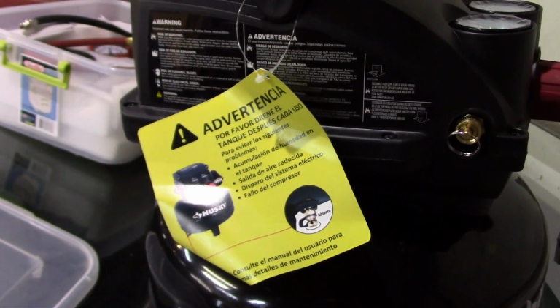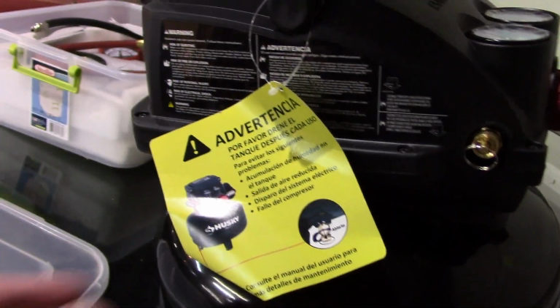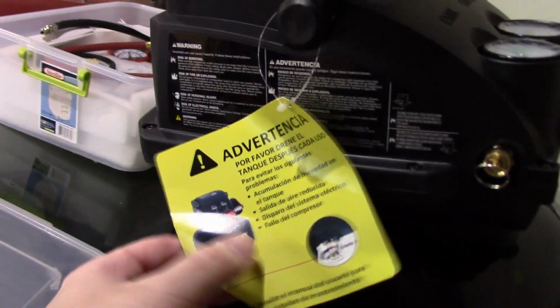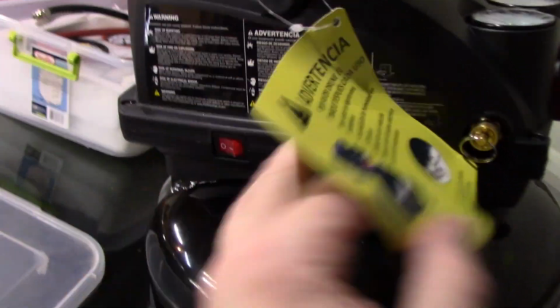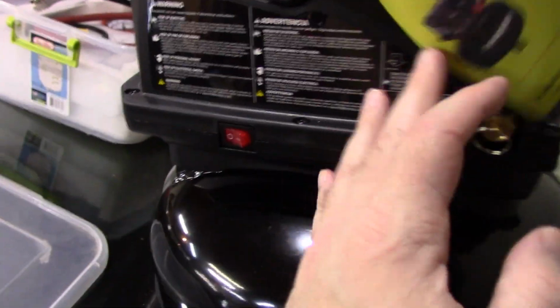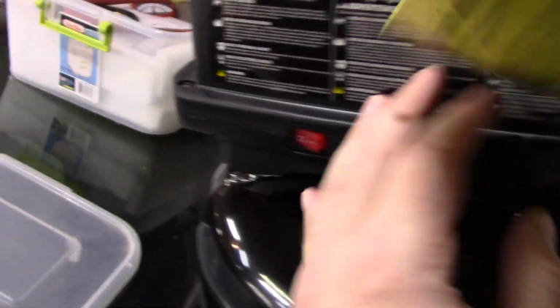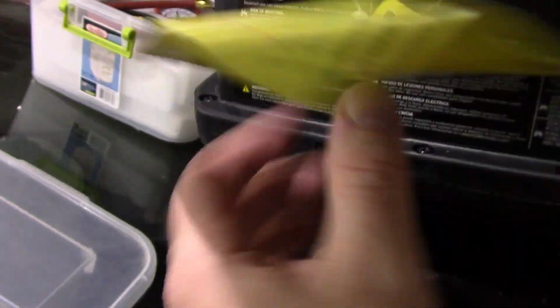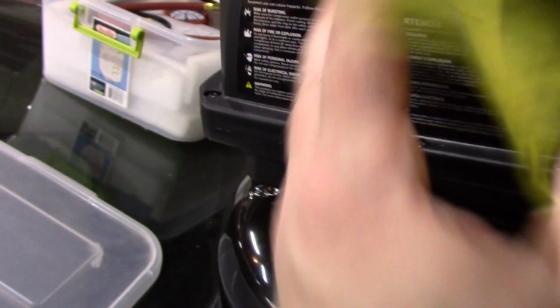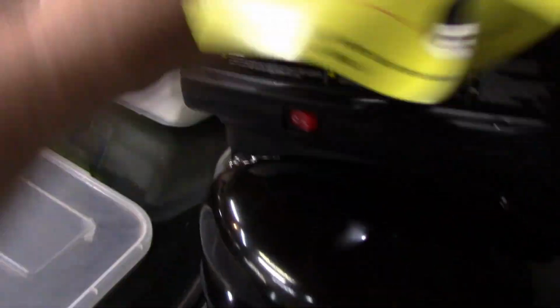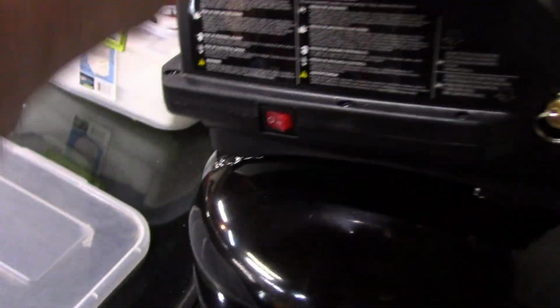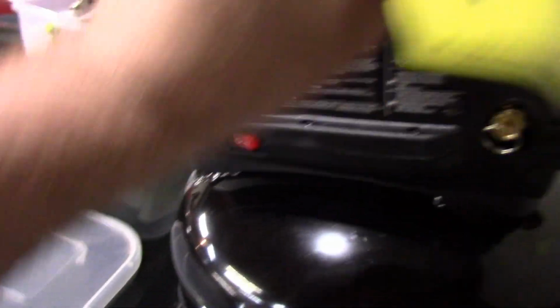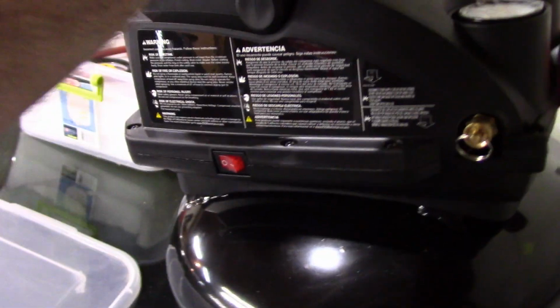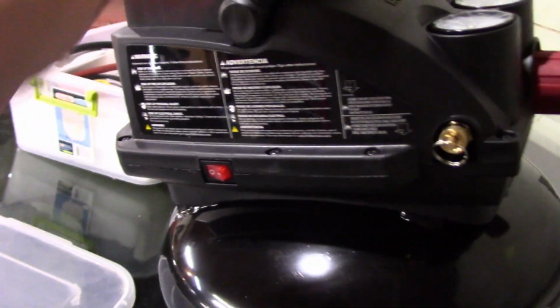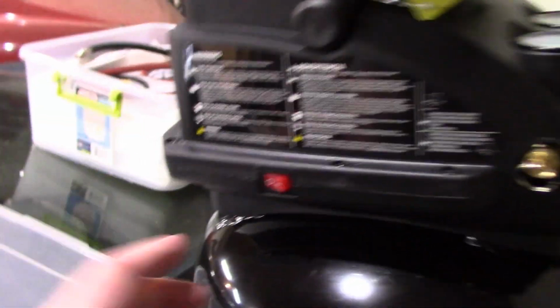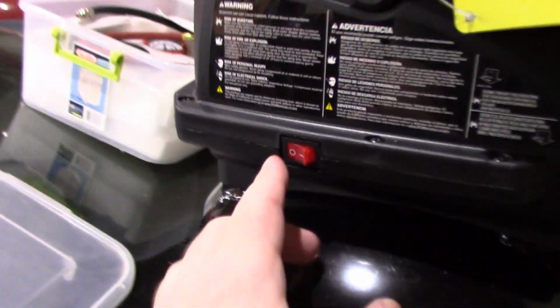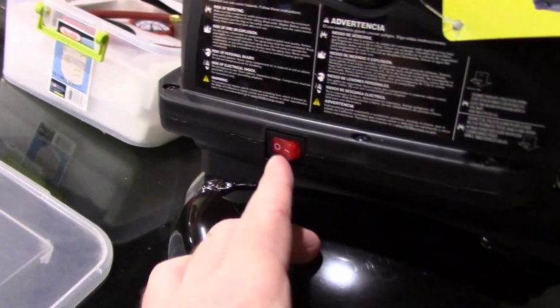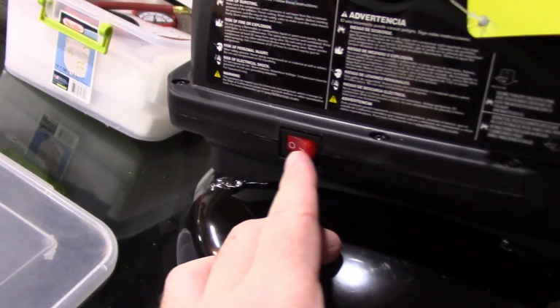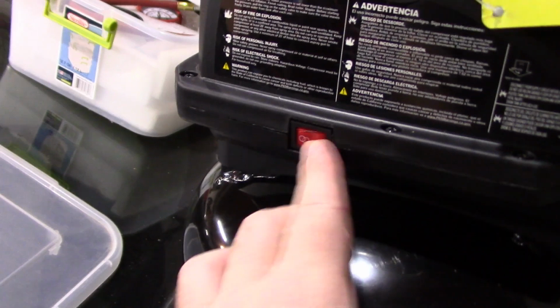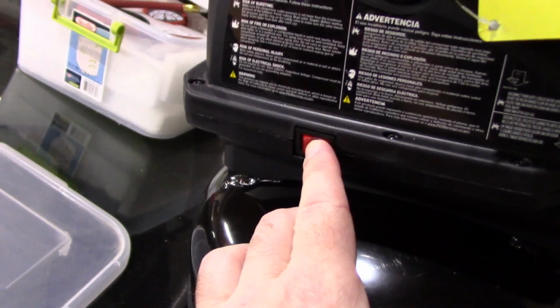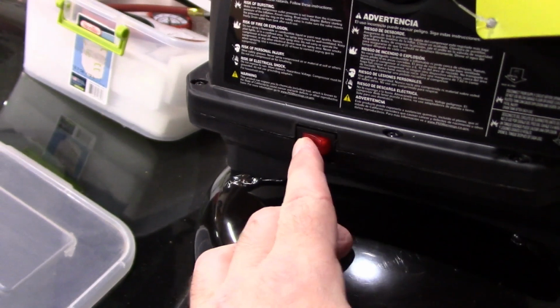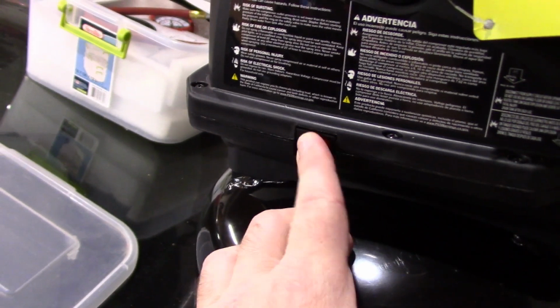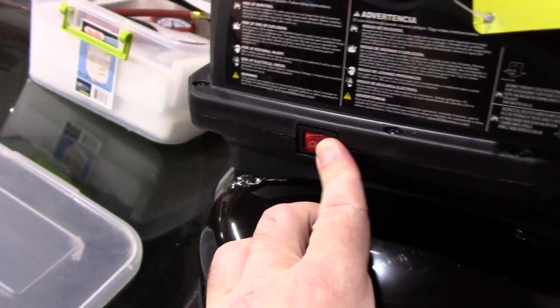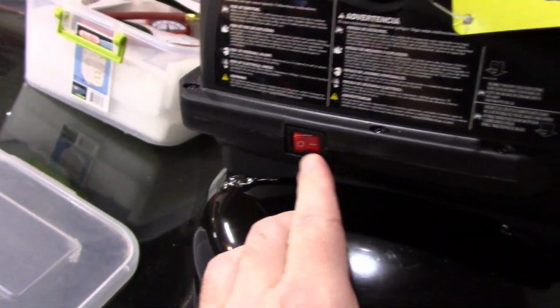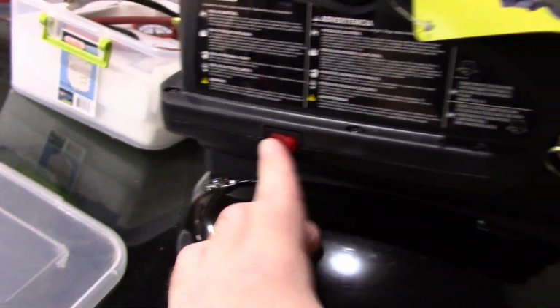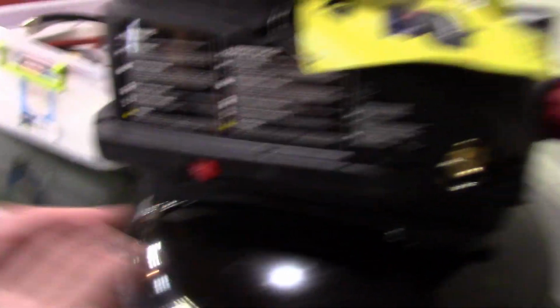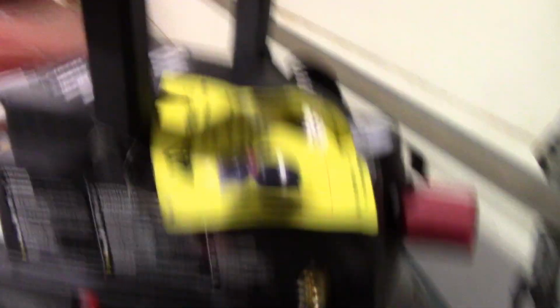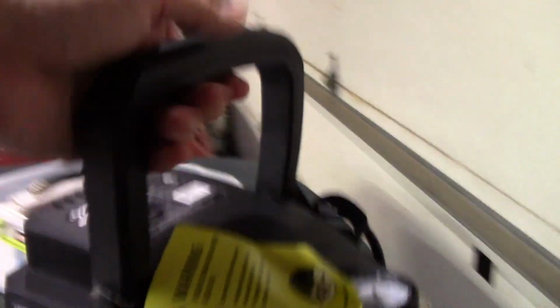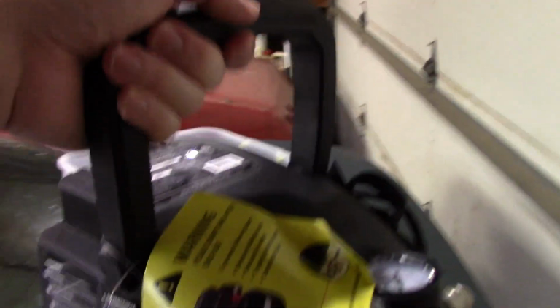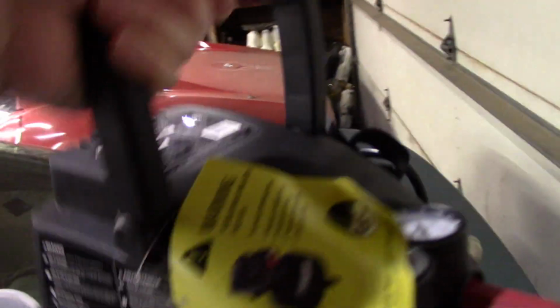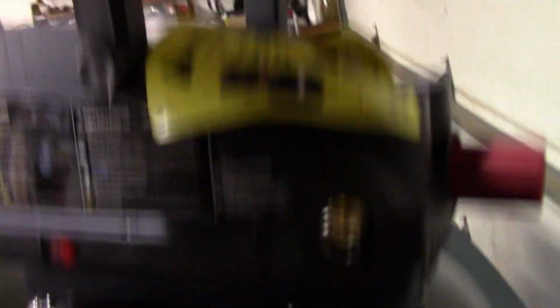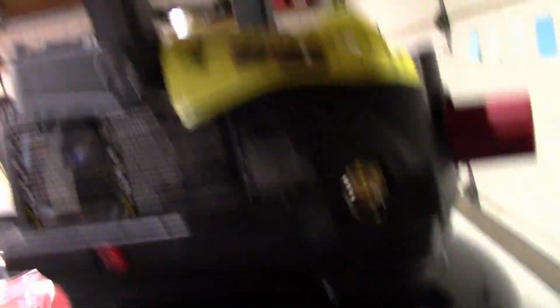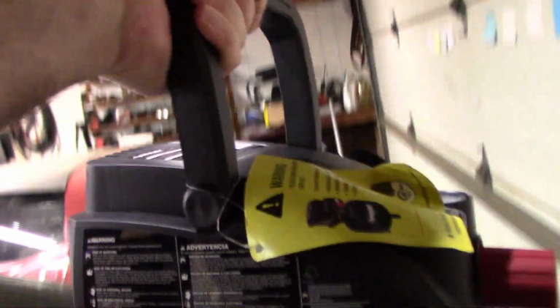Here's the on switch right here — just a little side rocker deal. That's cool. Not heavy at all, nice and light.